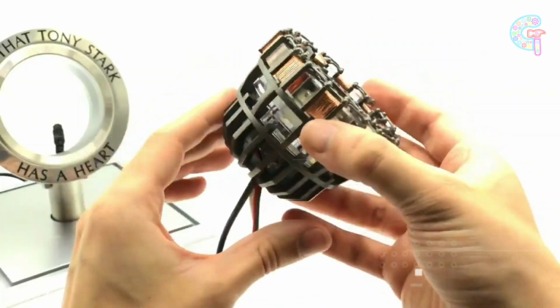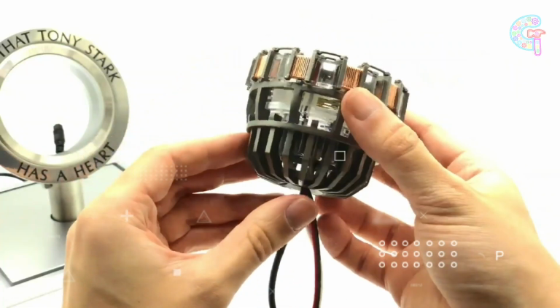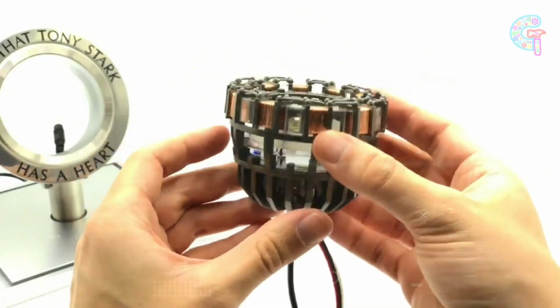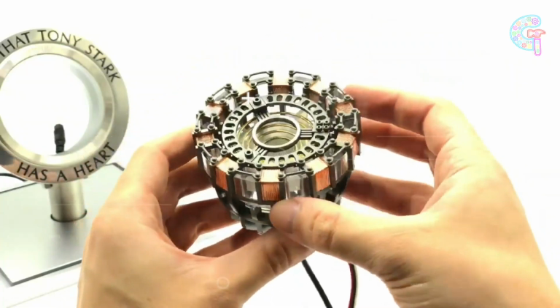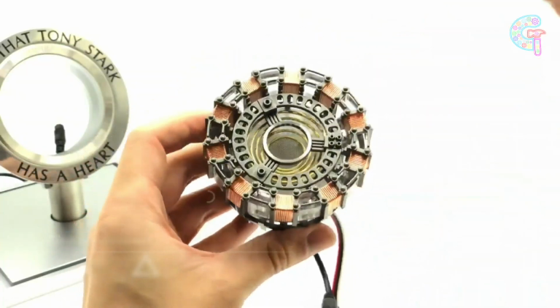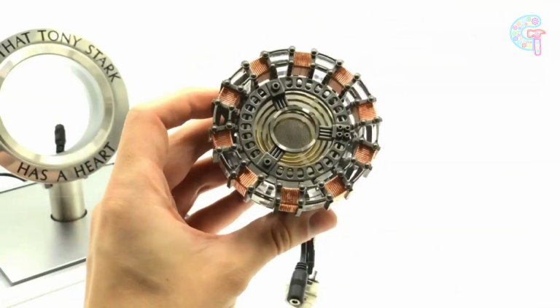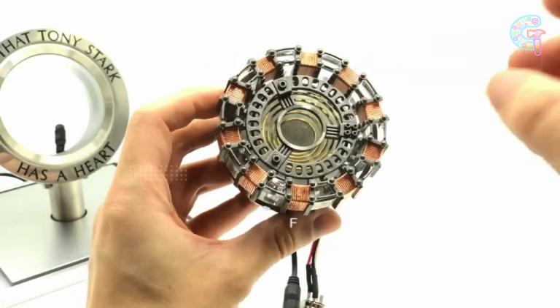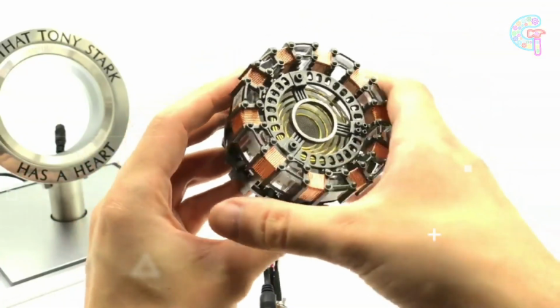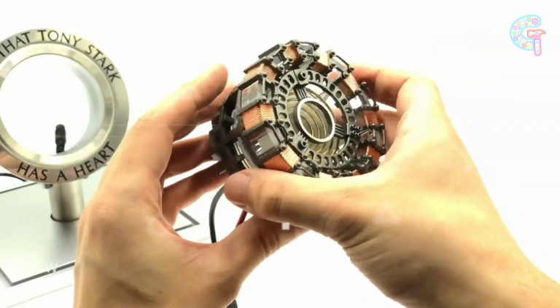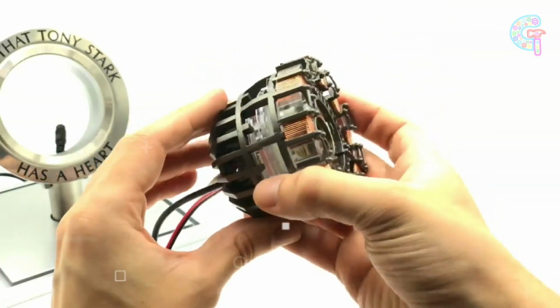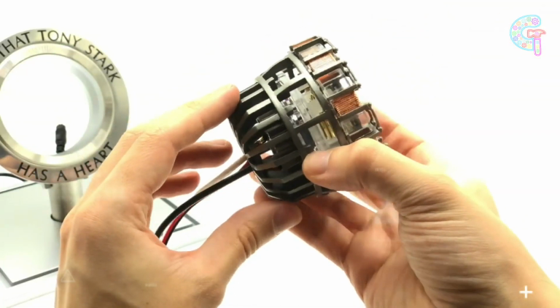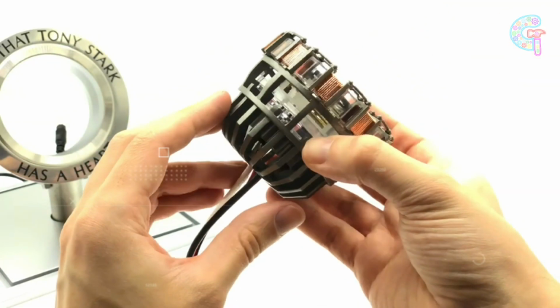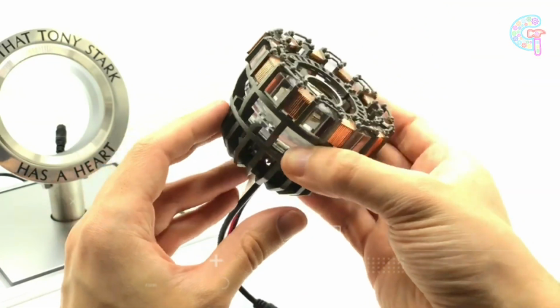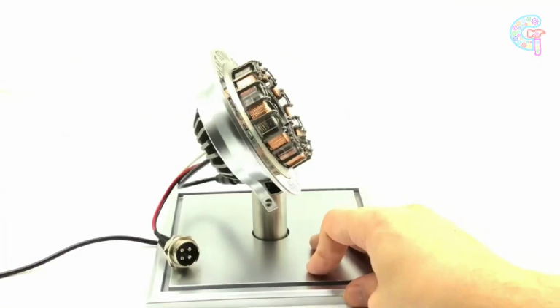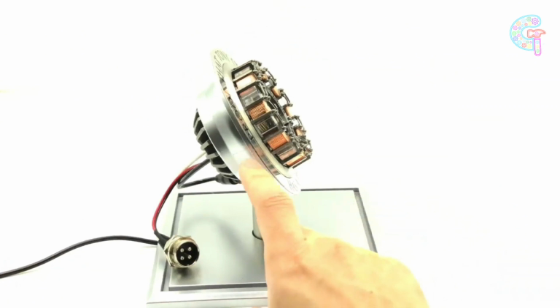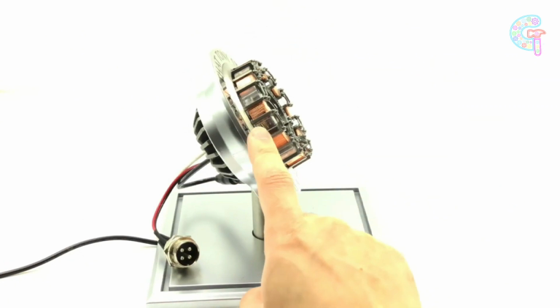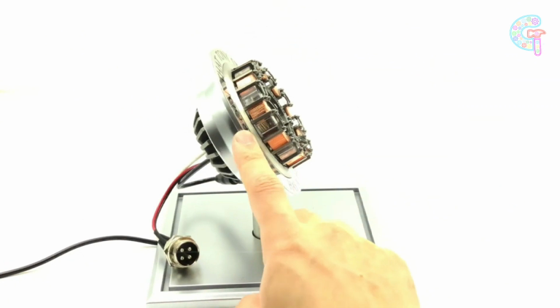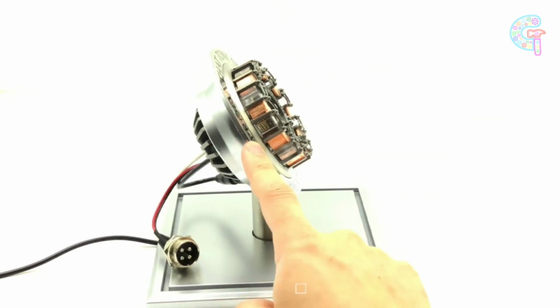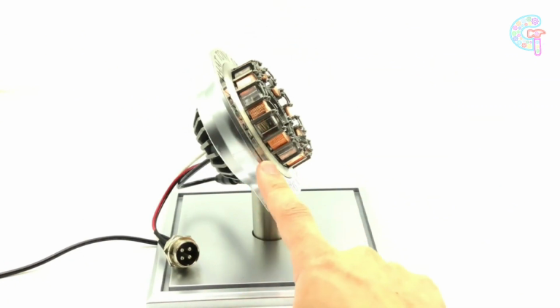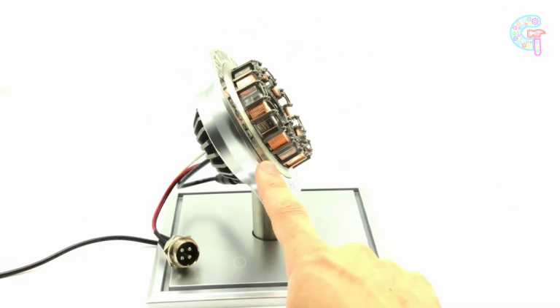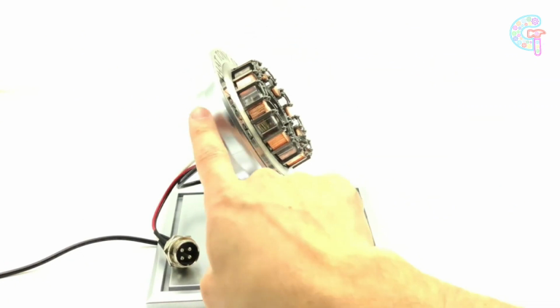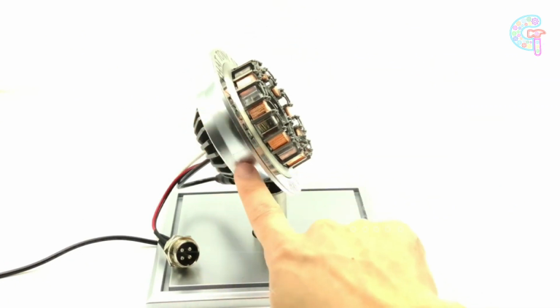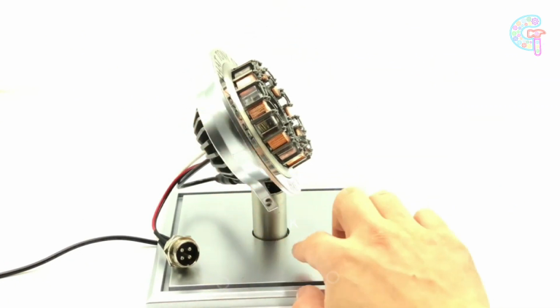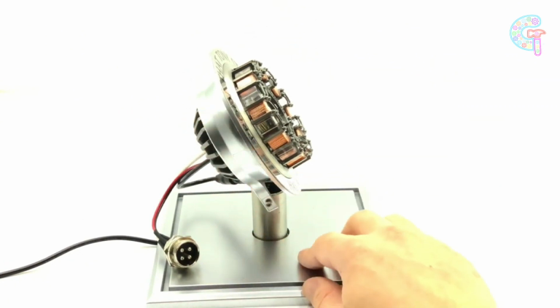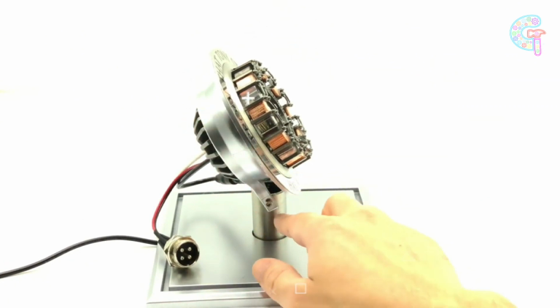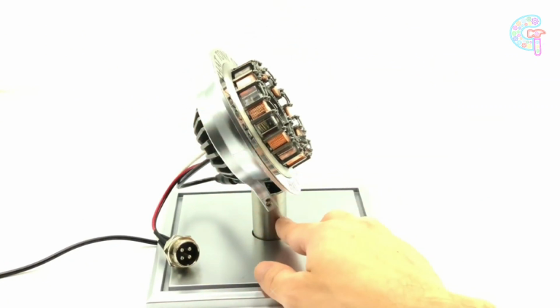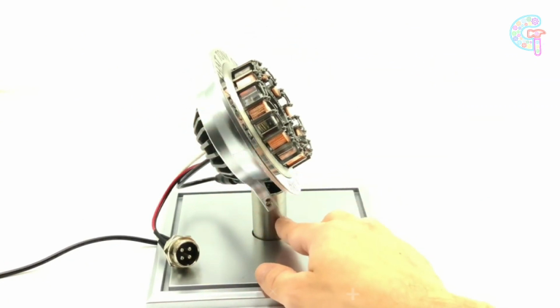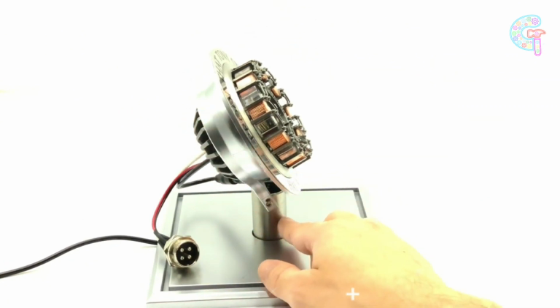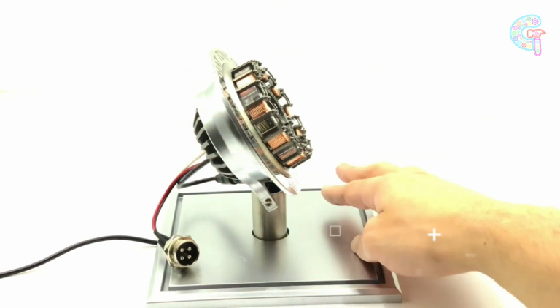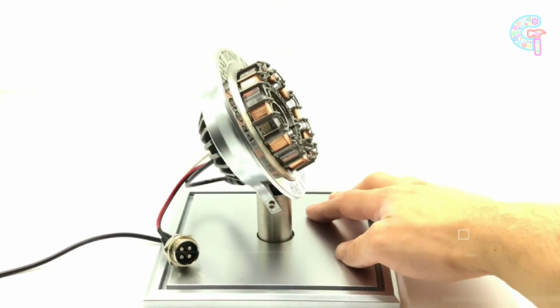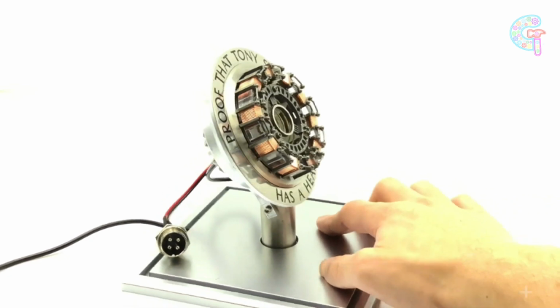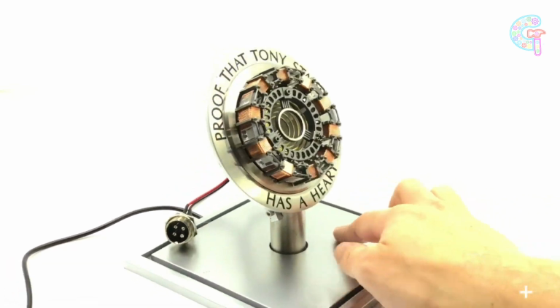With this replica, you can cherish the significance of the arc reactor and celebrate its role in Tony Stark's journey. Get ready to feel the power with this arc reactor replica.